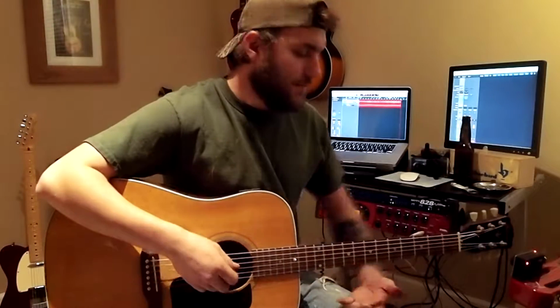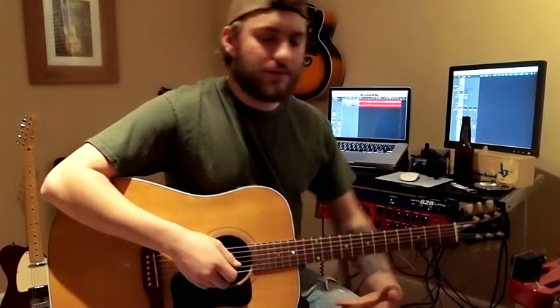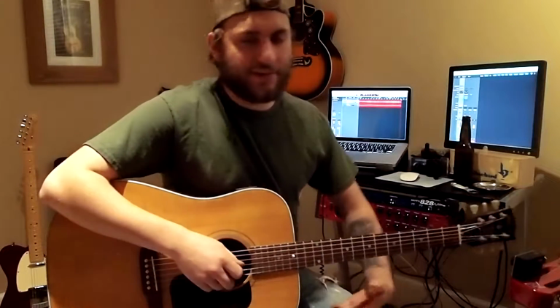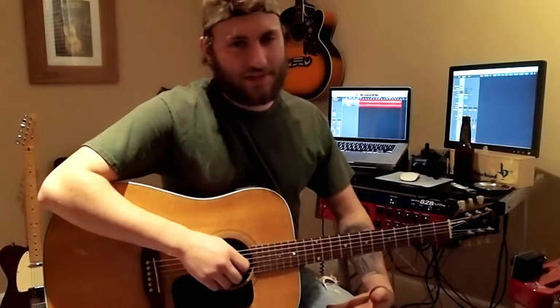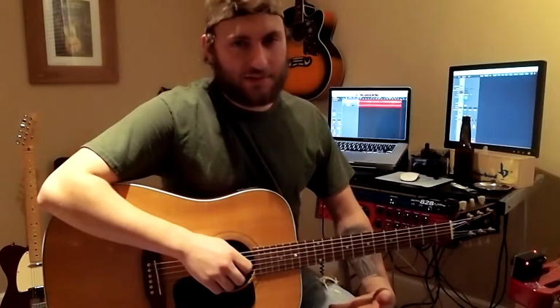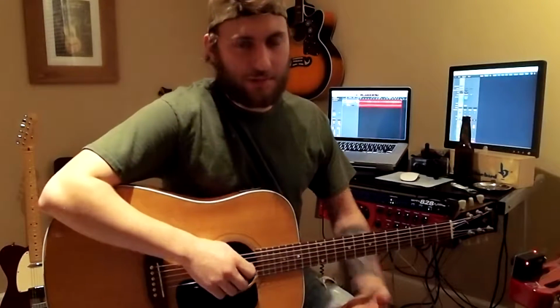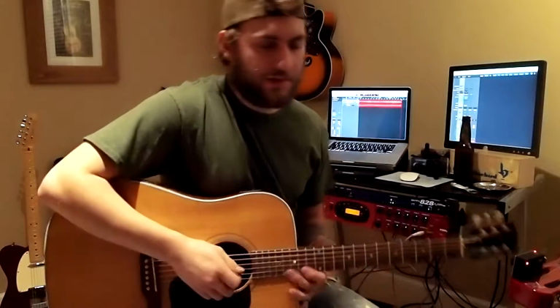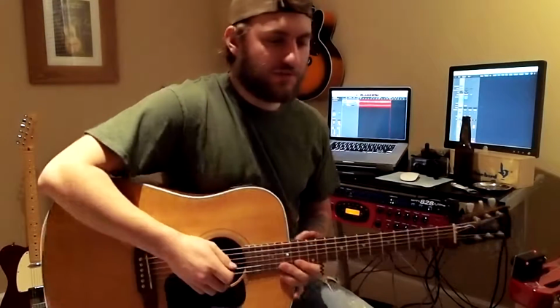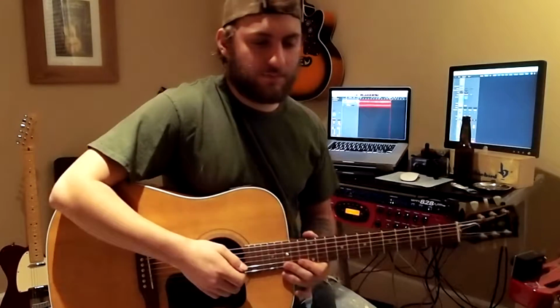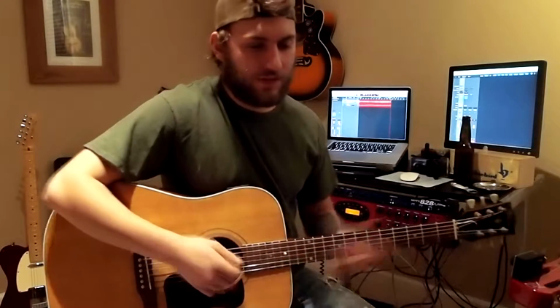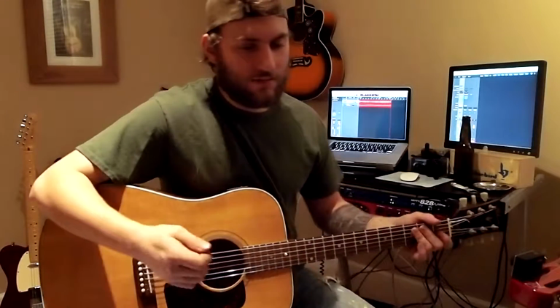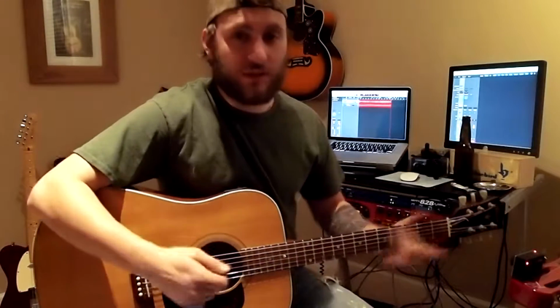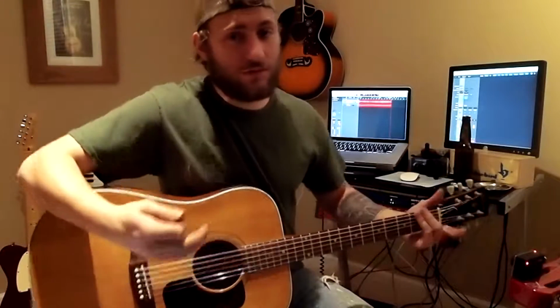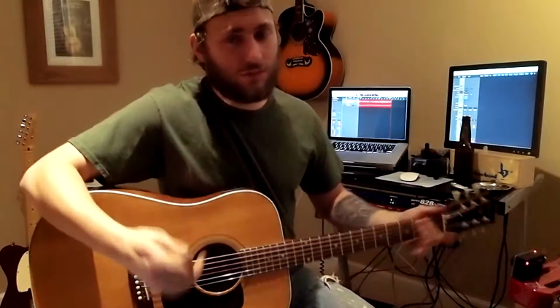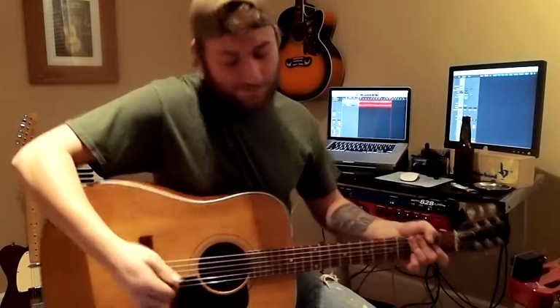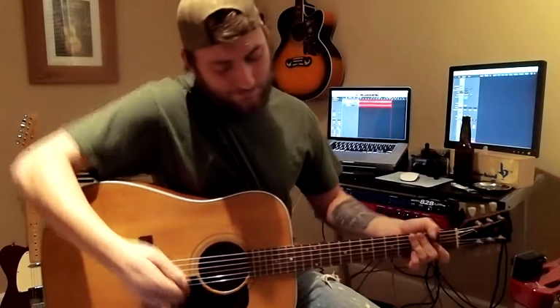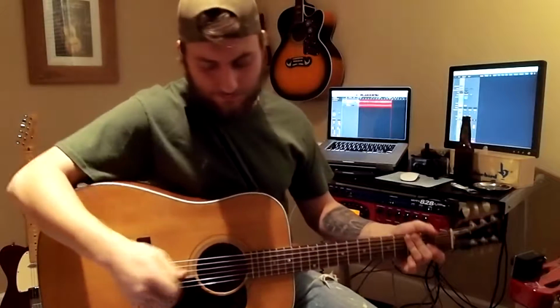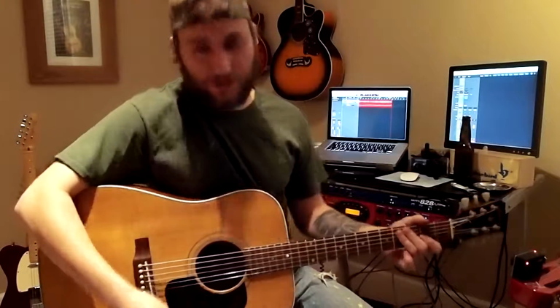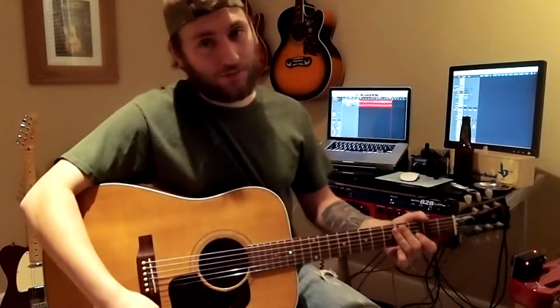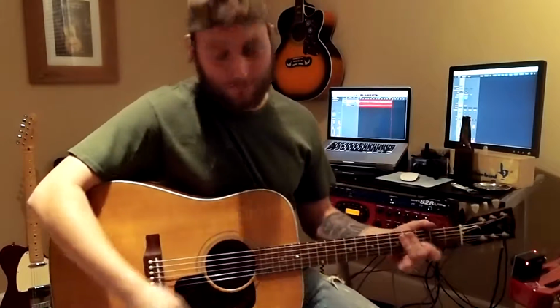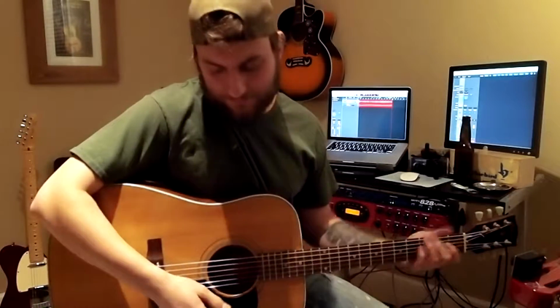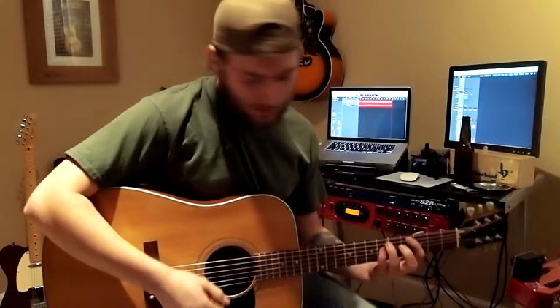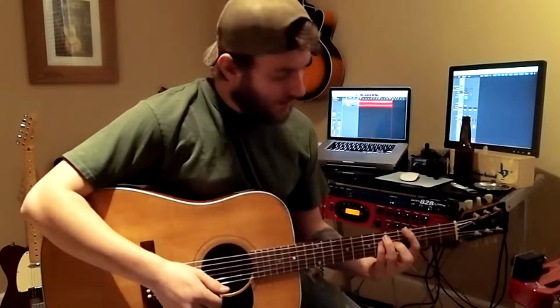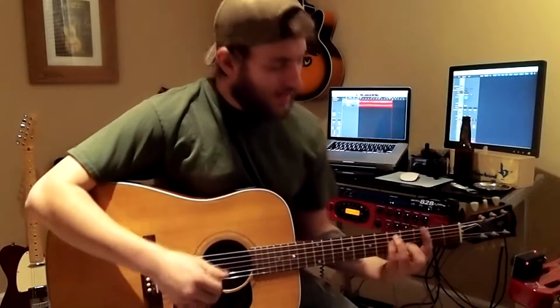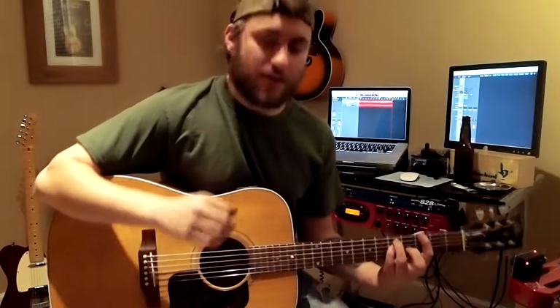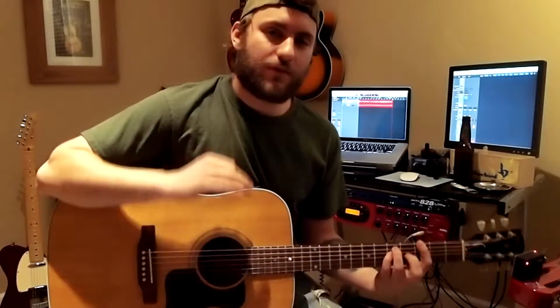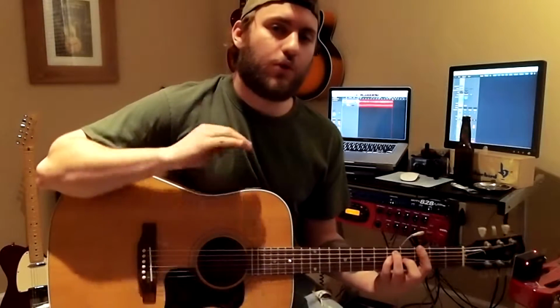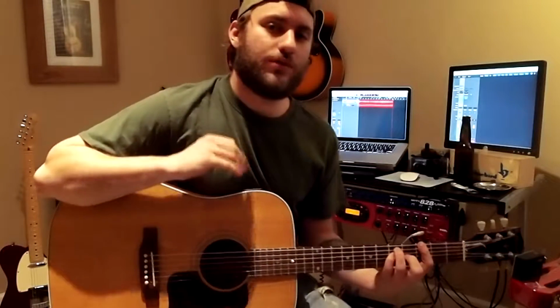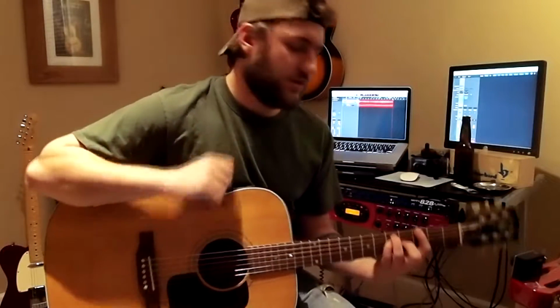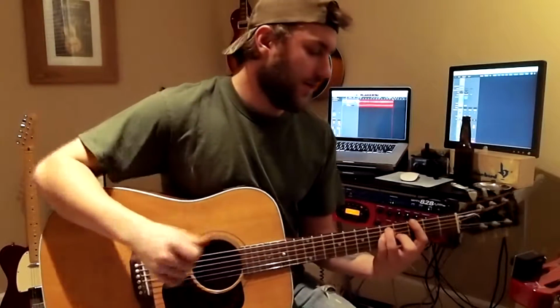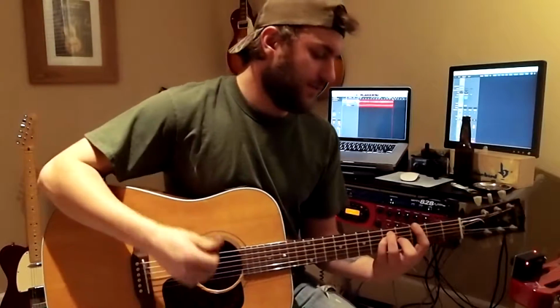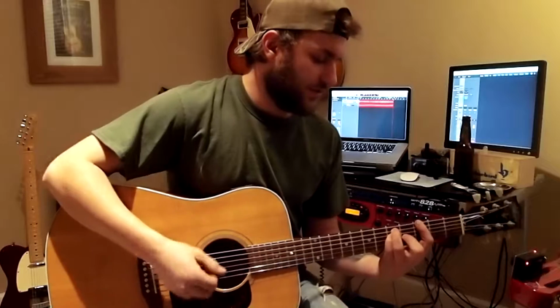Maybe they're not the easiest chord shapes for you guys, but think of it this way — it's only two chords. It's less than three.